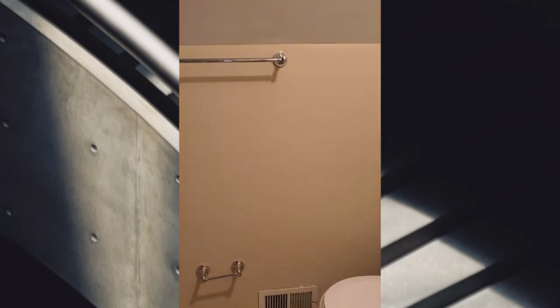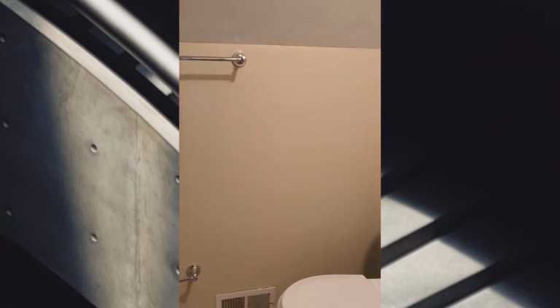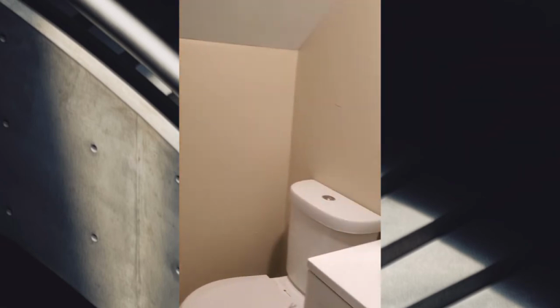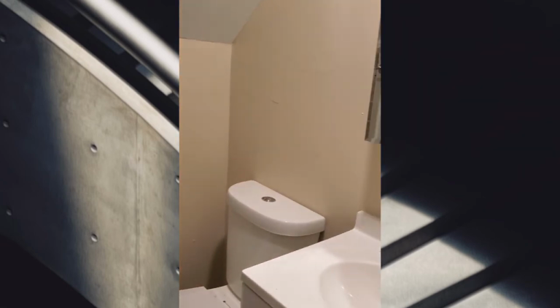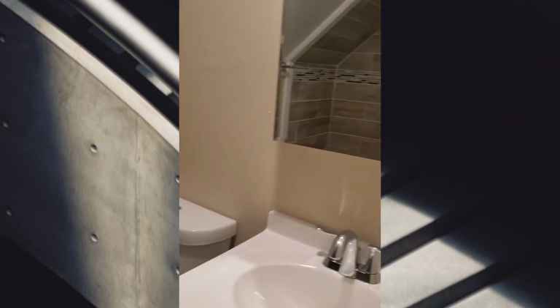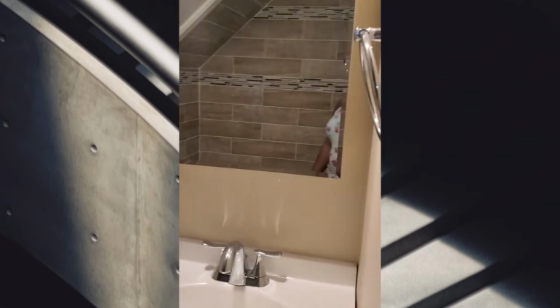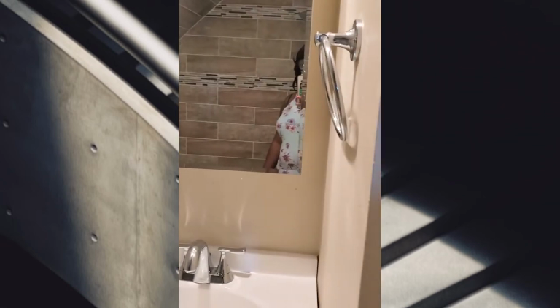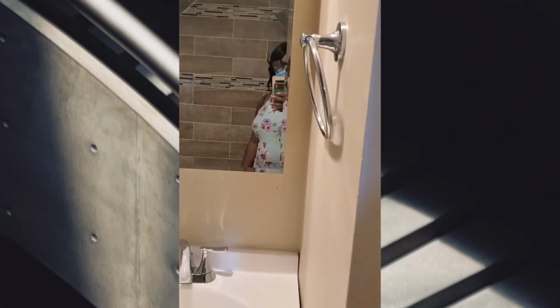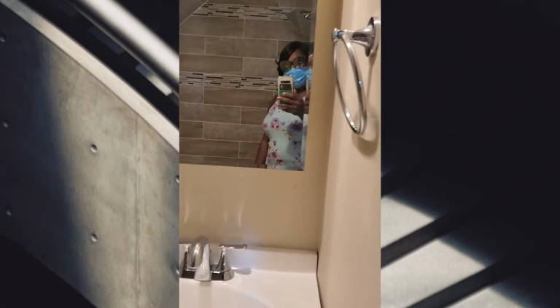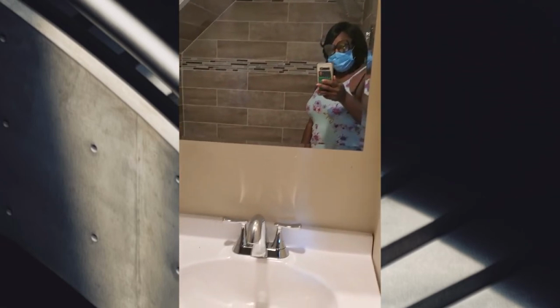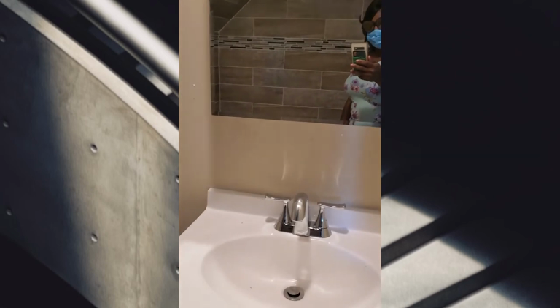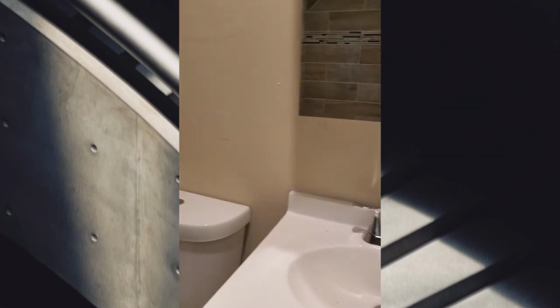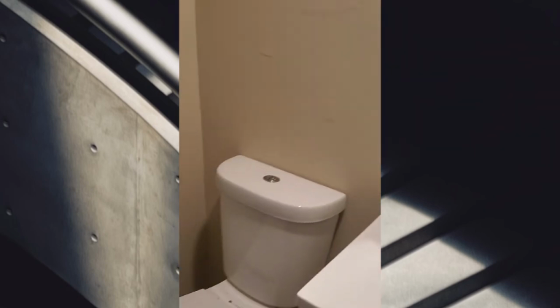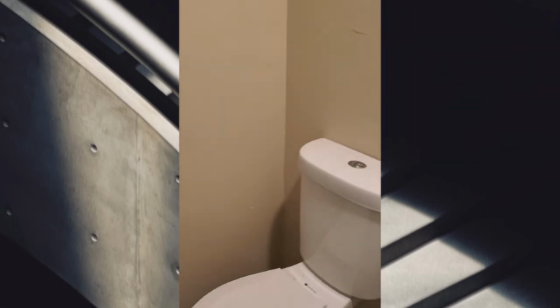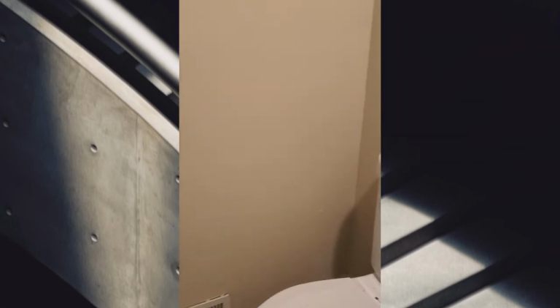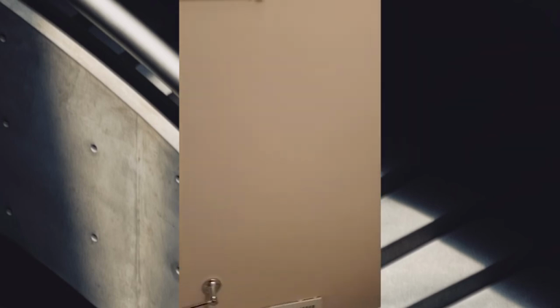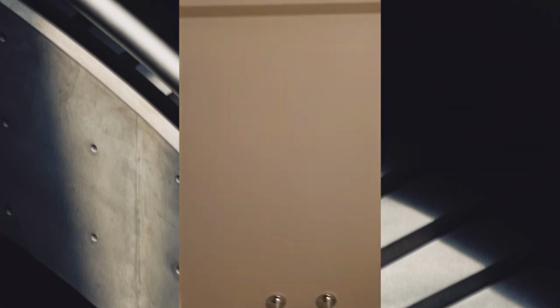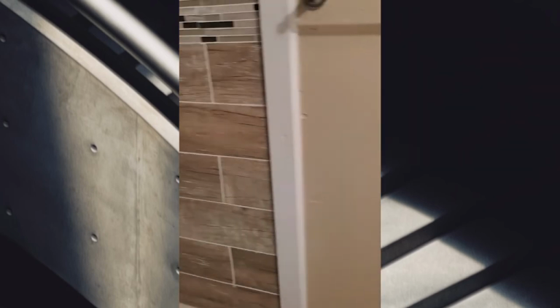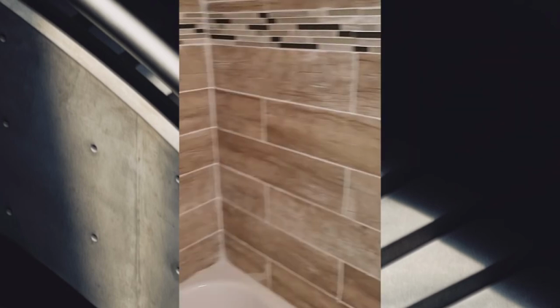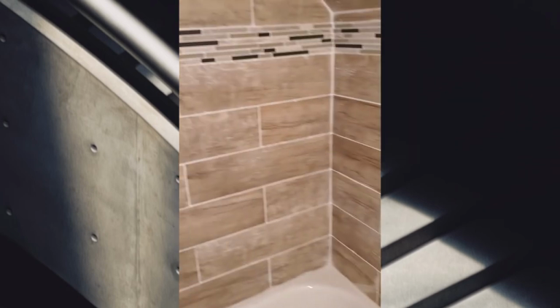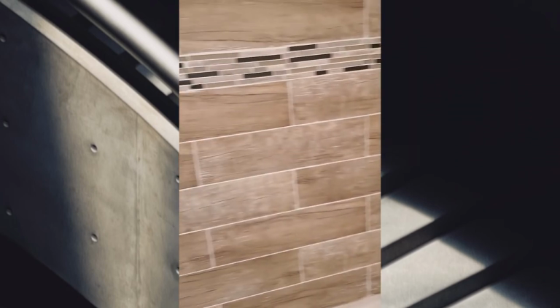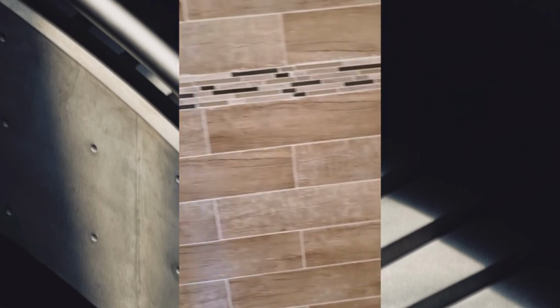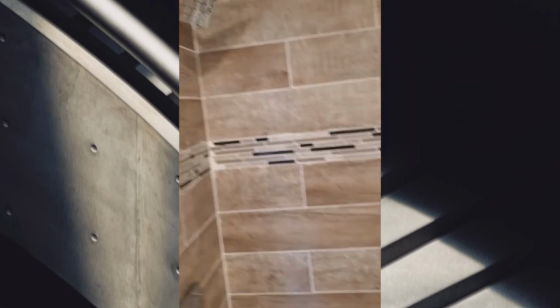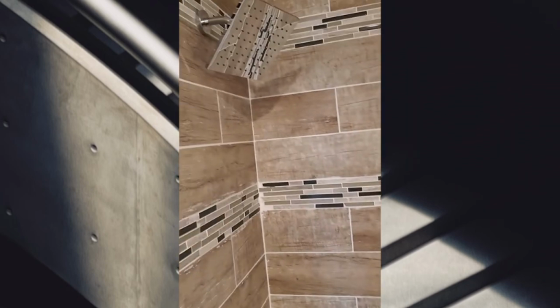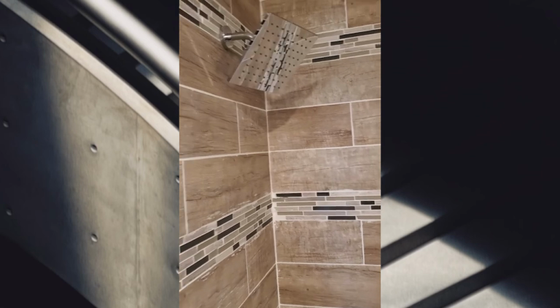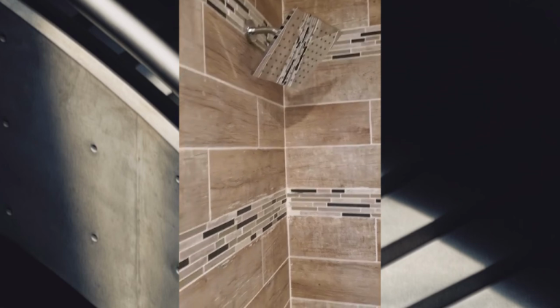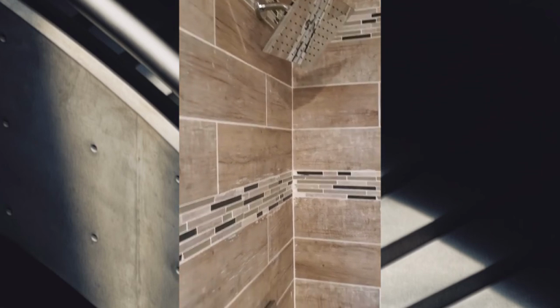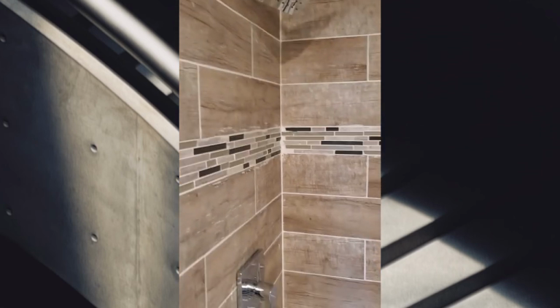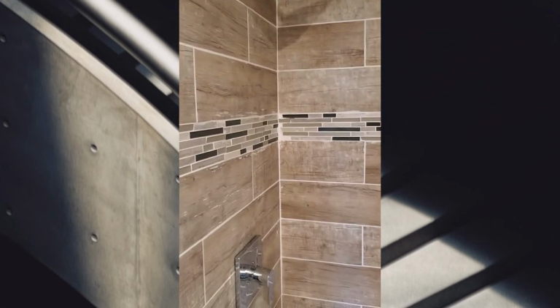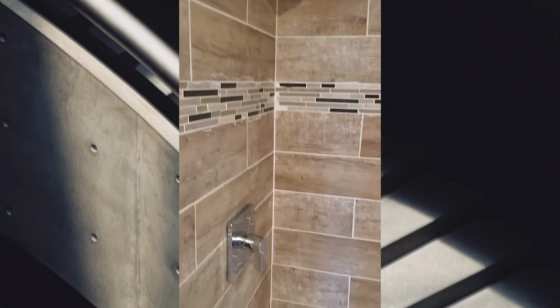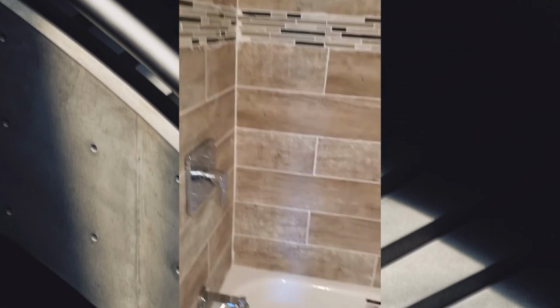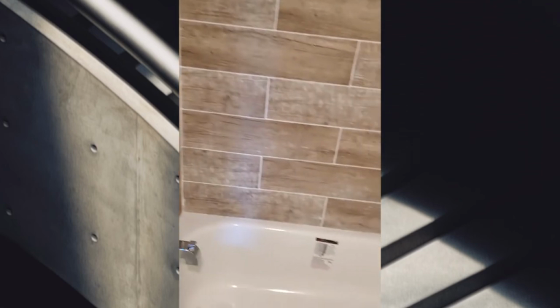Wow, okay — sink, toilet. It's a small shower but I love the shower head. We're short people so it doesn't matter.